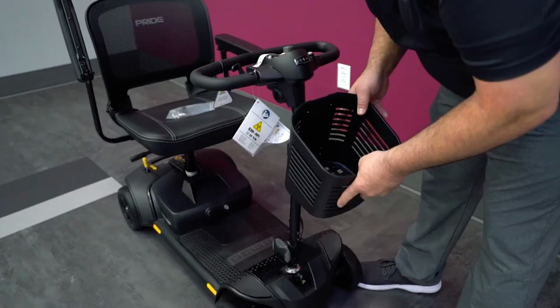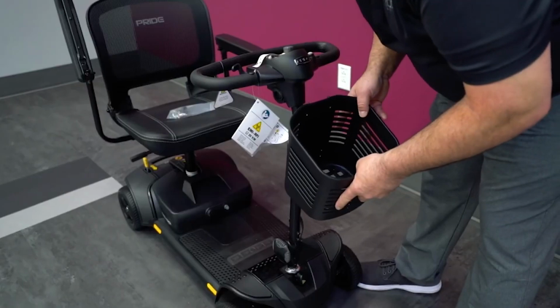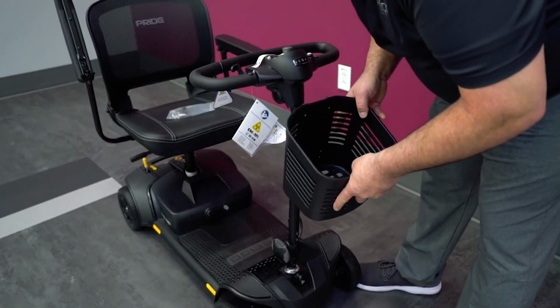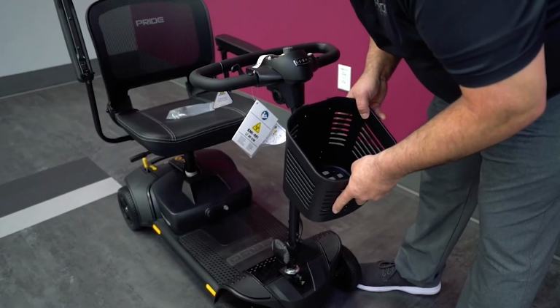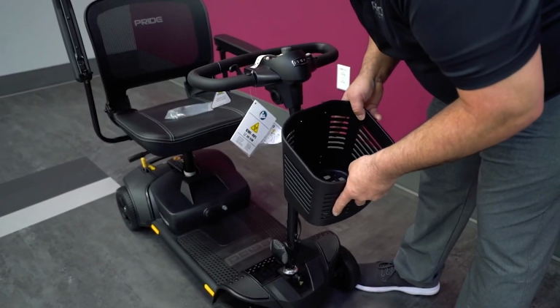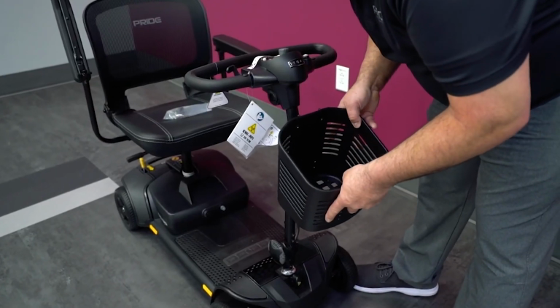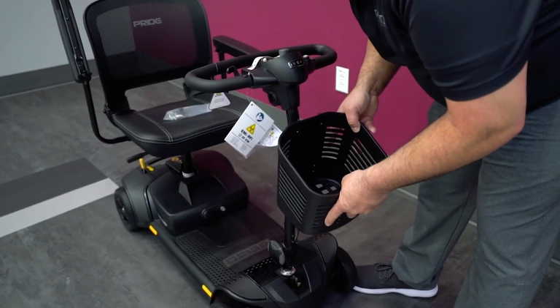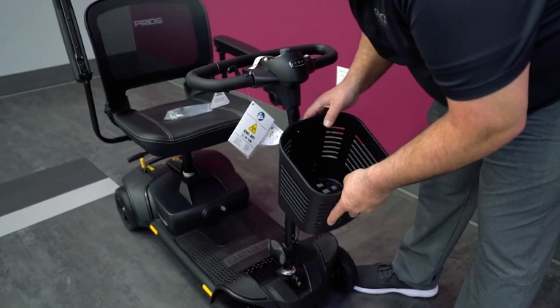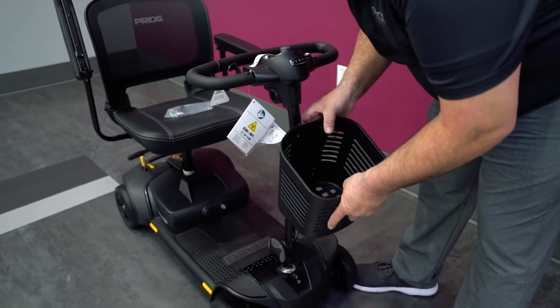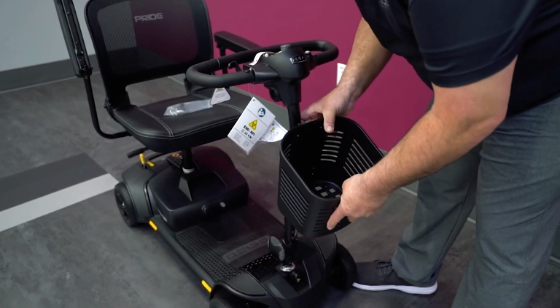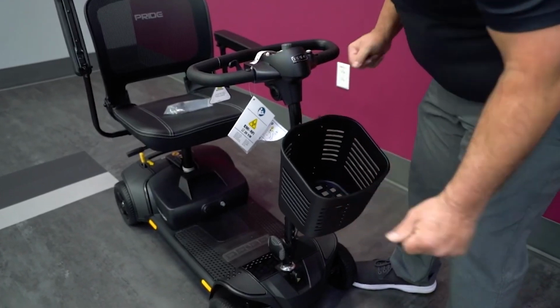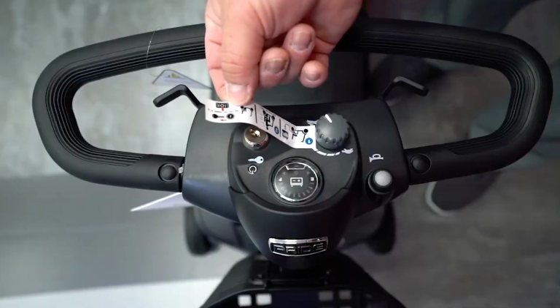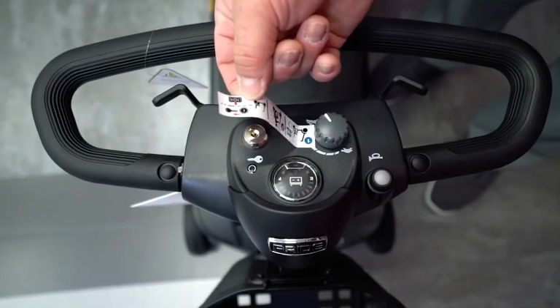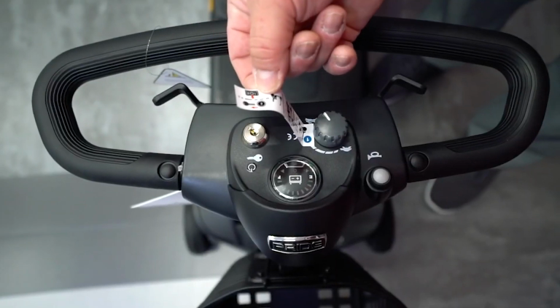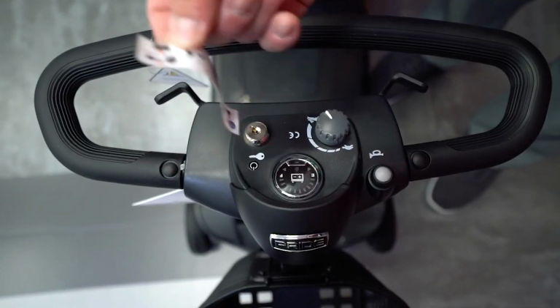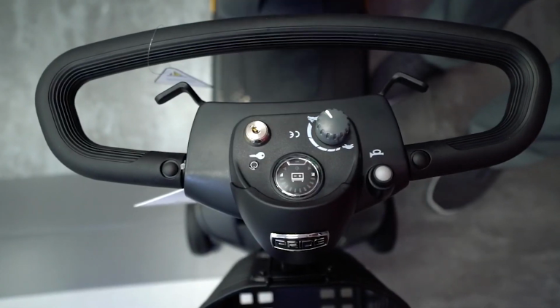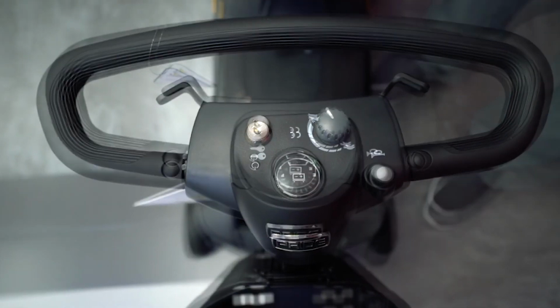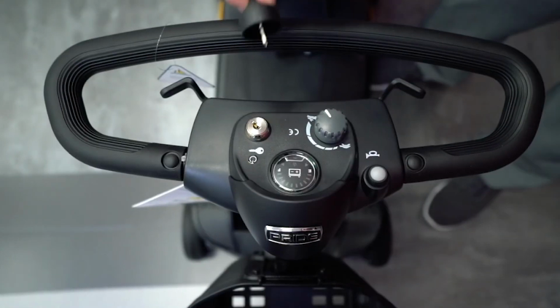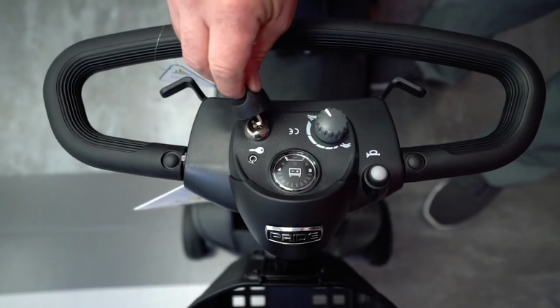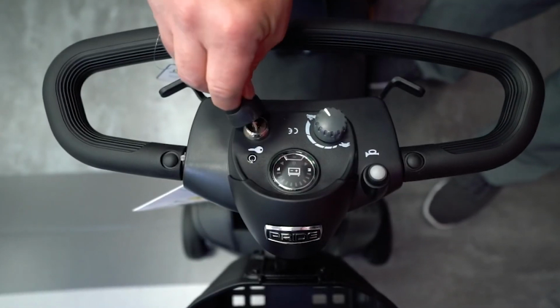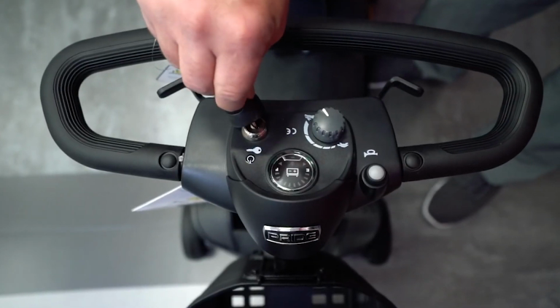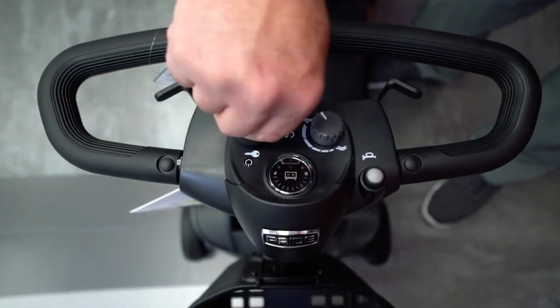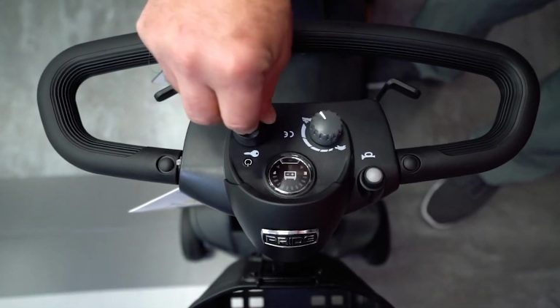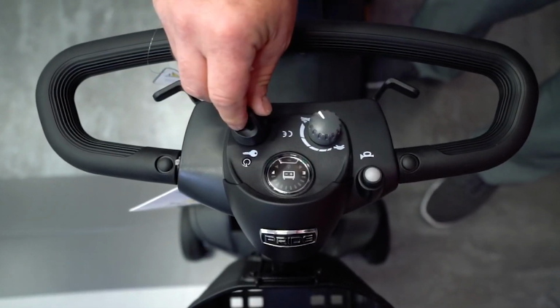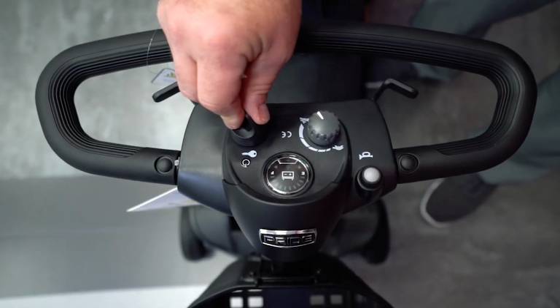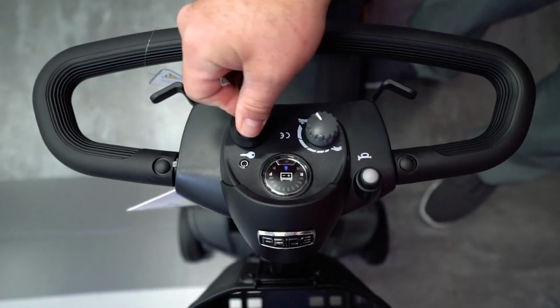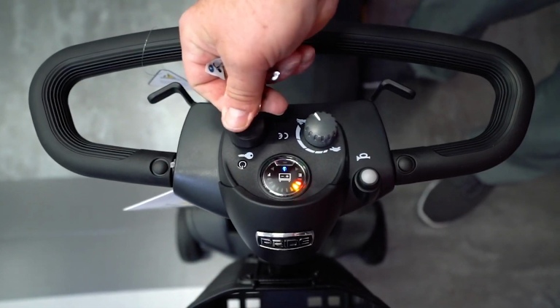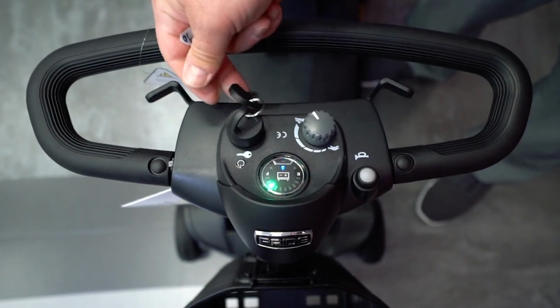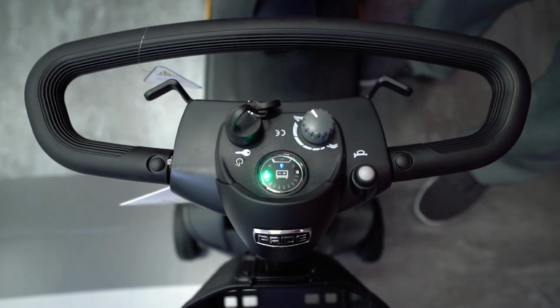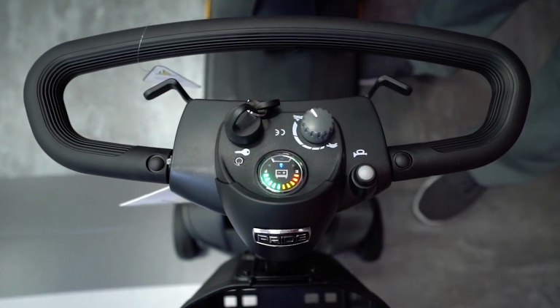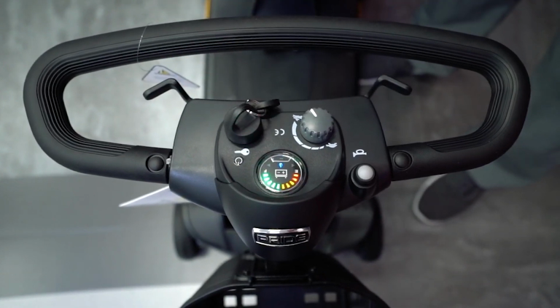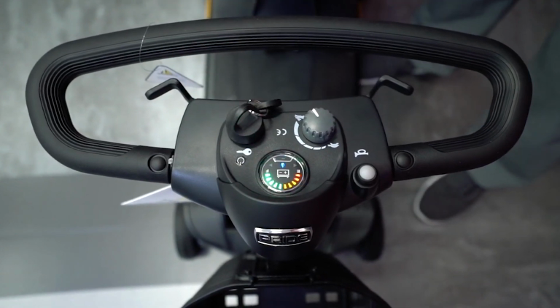Next, secure the front basket over the bracket on the tiller. Remove the sticker on the console and place the key in the ignition to power on the scooter. The battery indicator should illuminate.